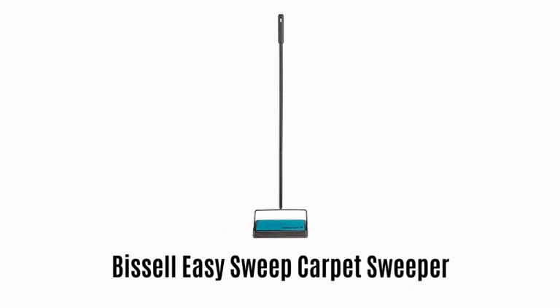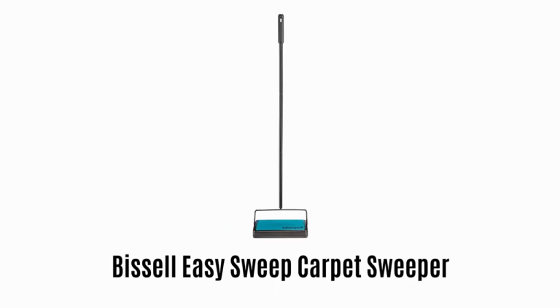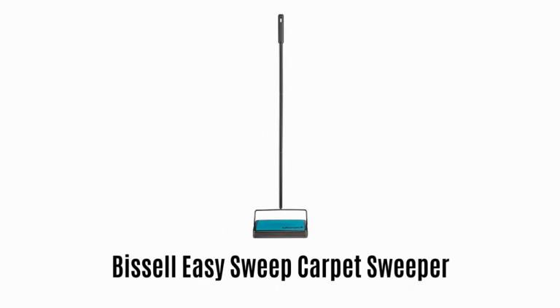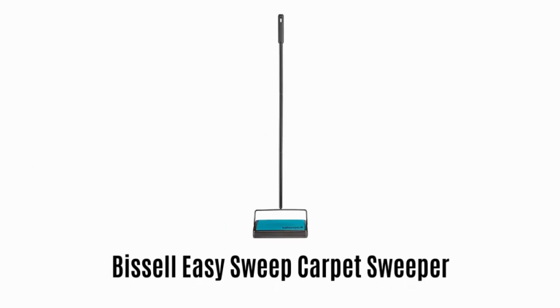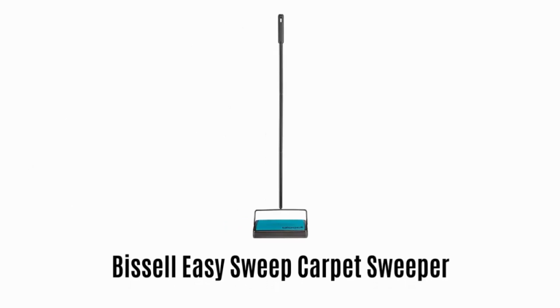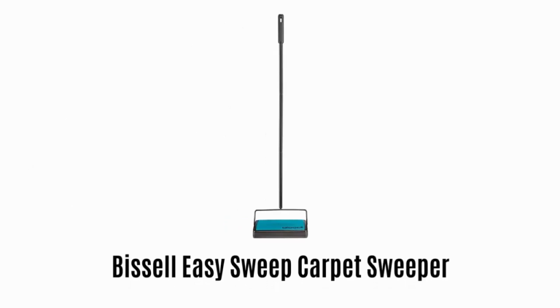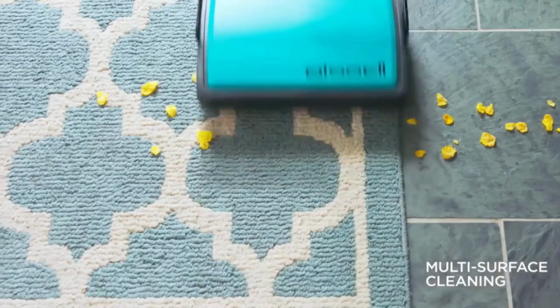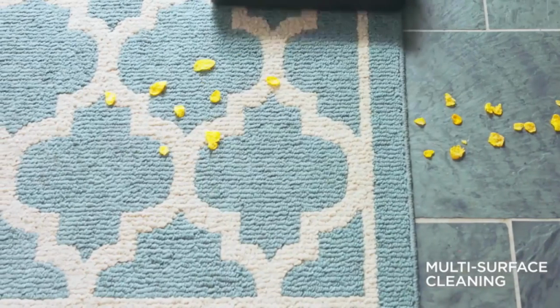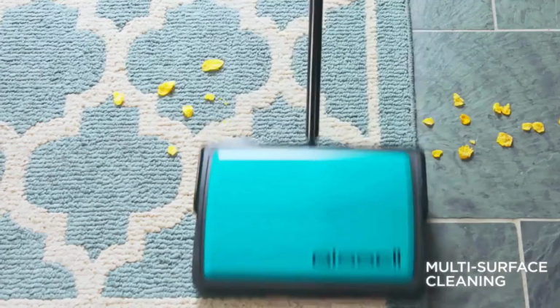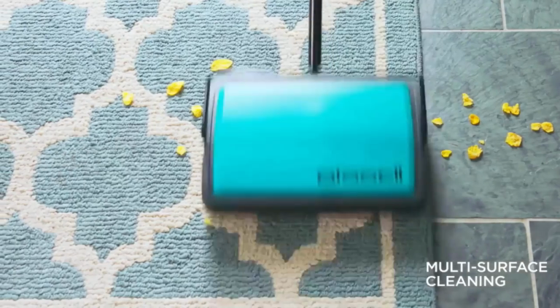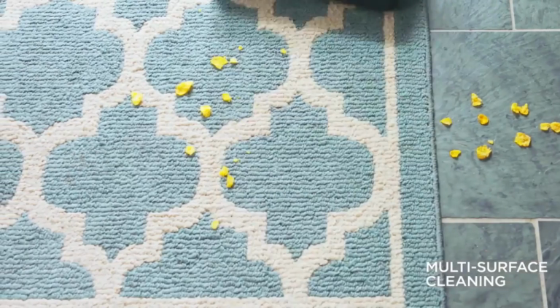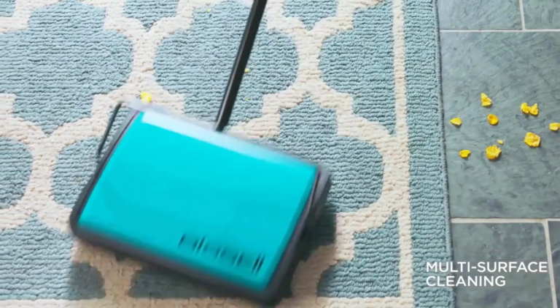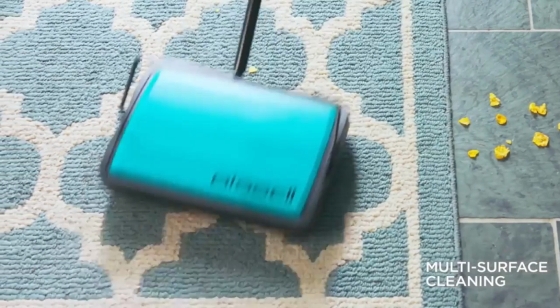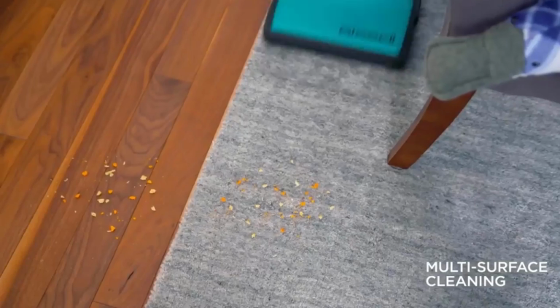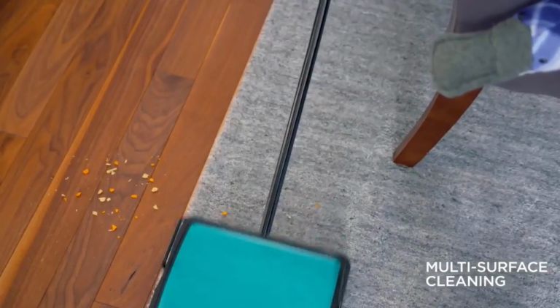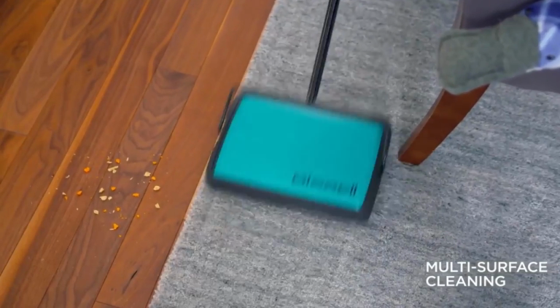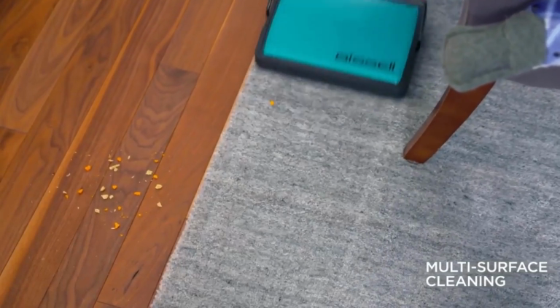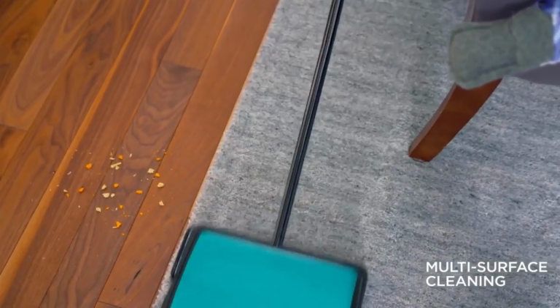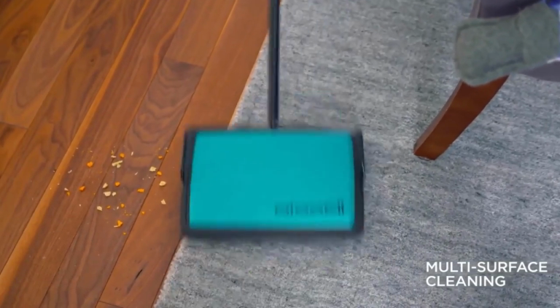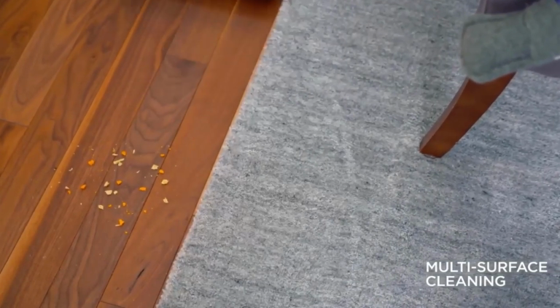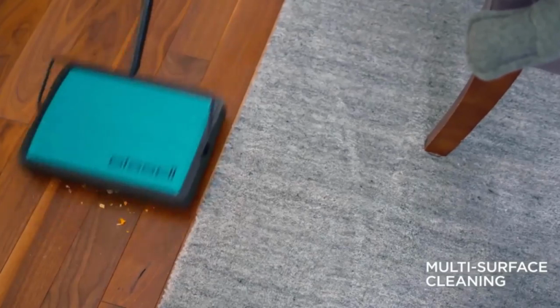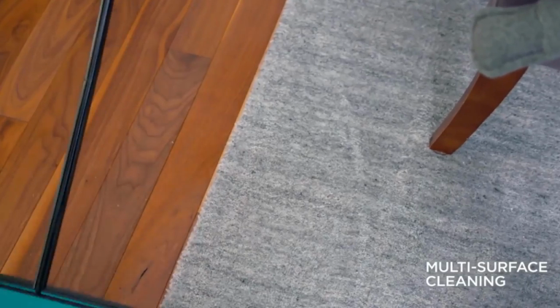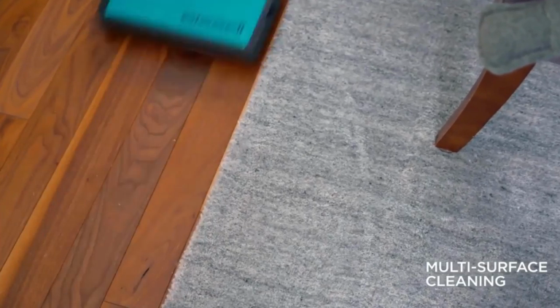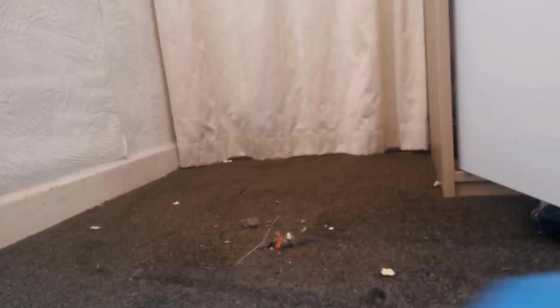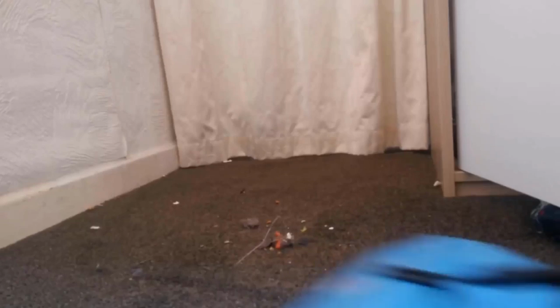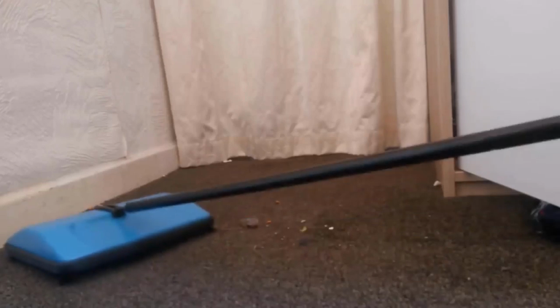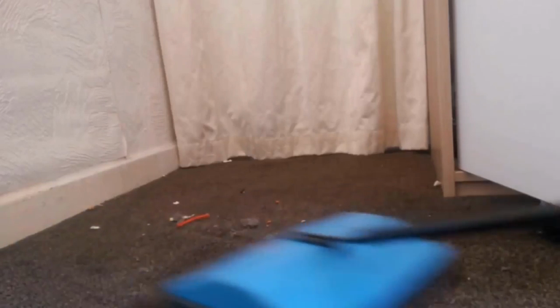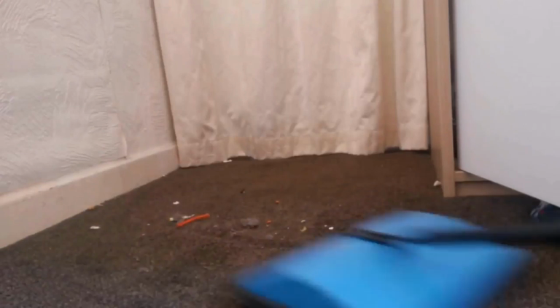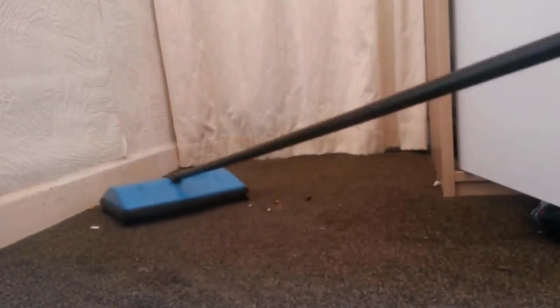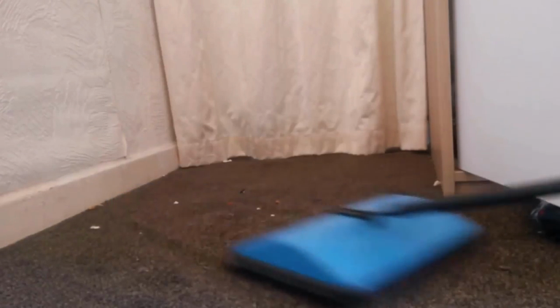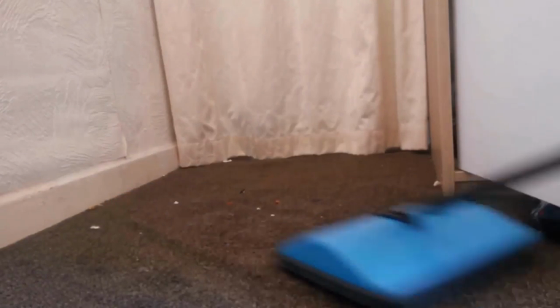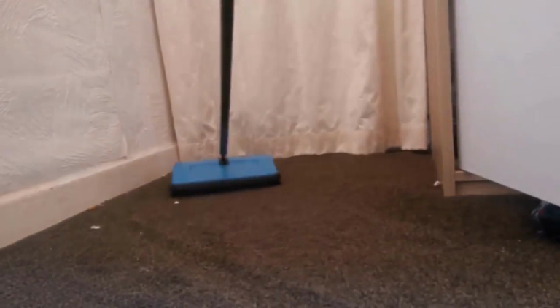Bissell Easy Sweep Carpet Sweeper. It is a multi-surface sweeper which cleans hair, dirt and other debris from rugs, carpets and hard floors. It offers cordless cleaning without the hassle of charging or batteries.